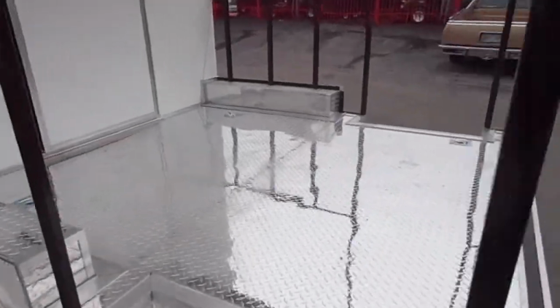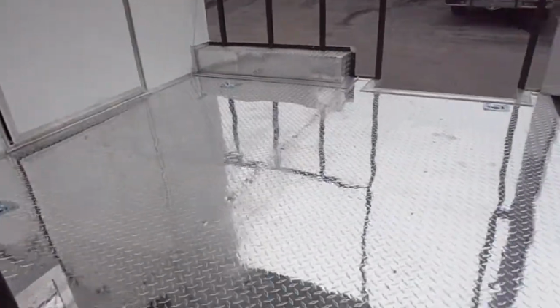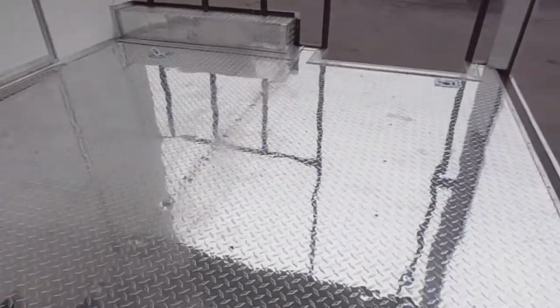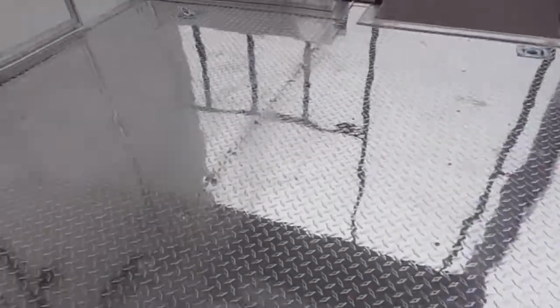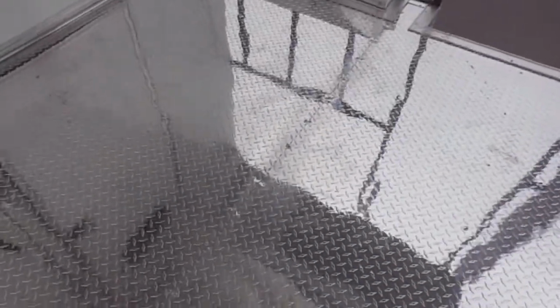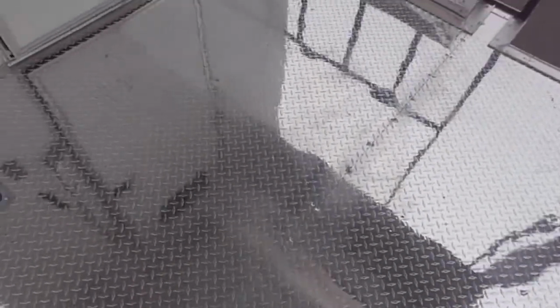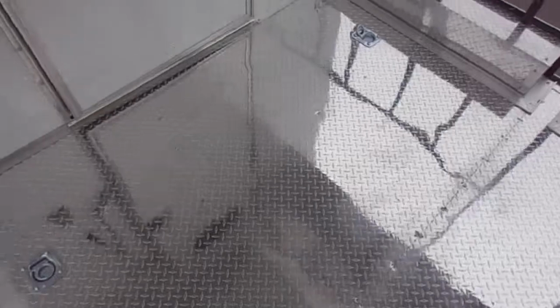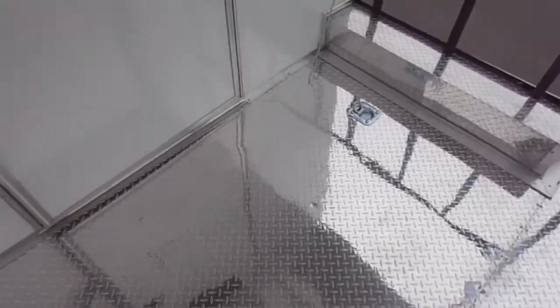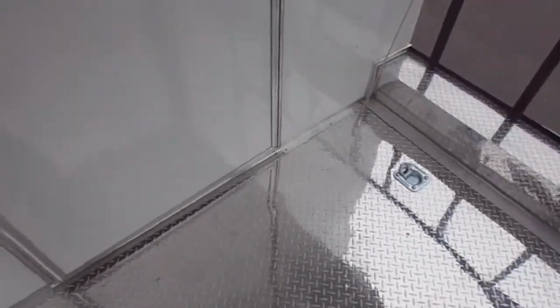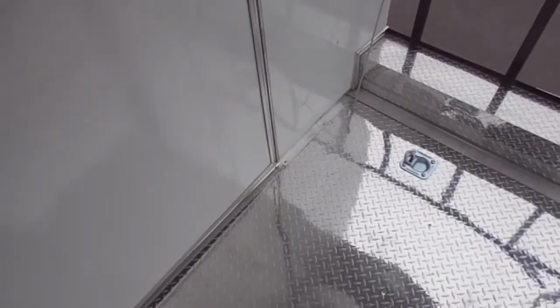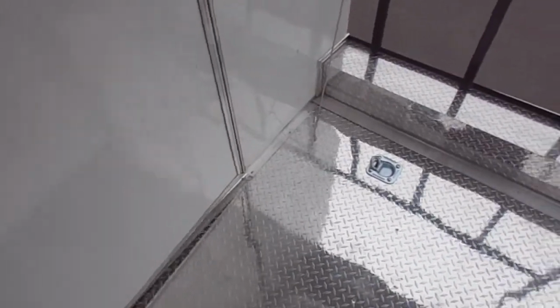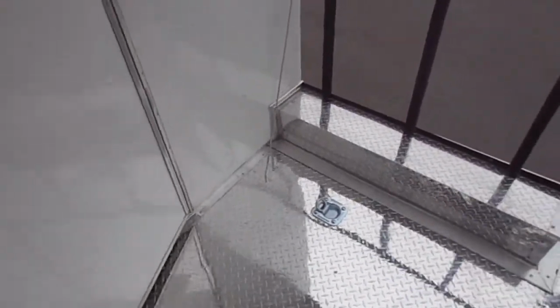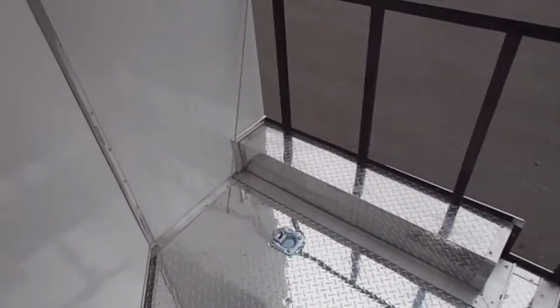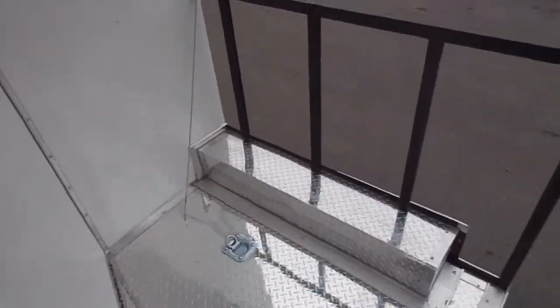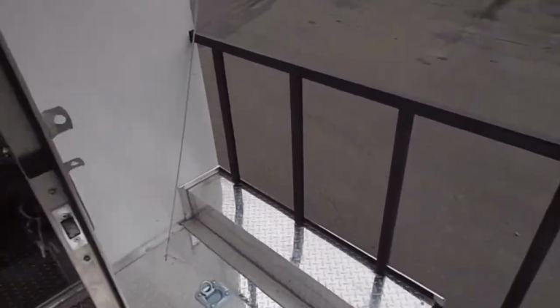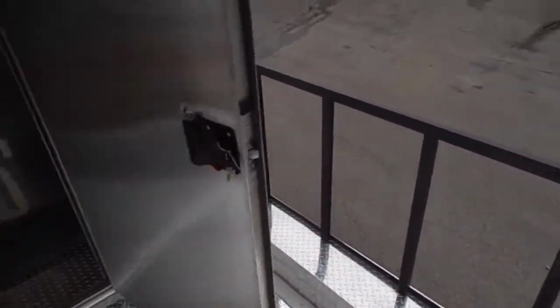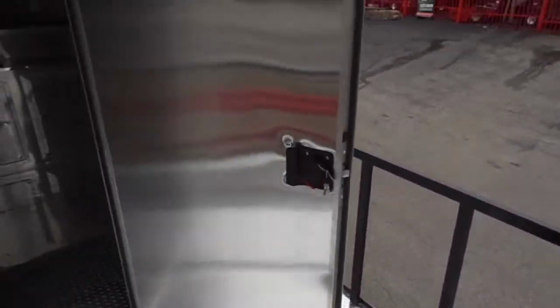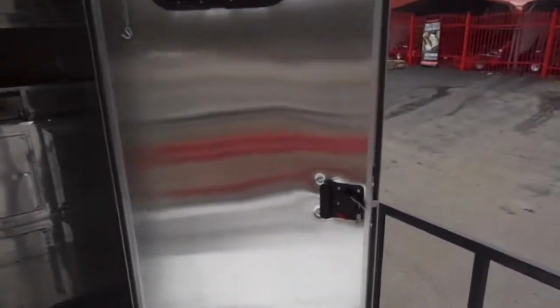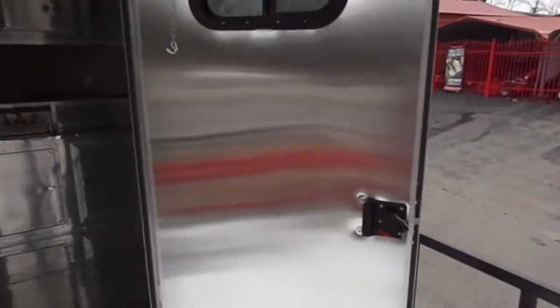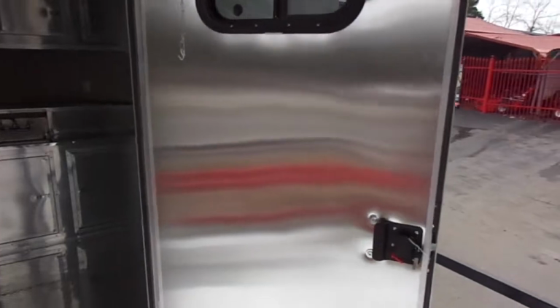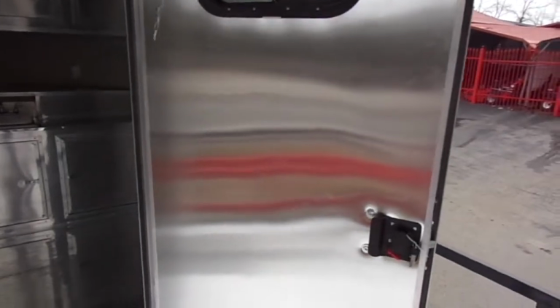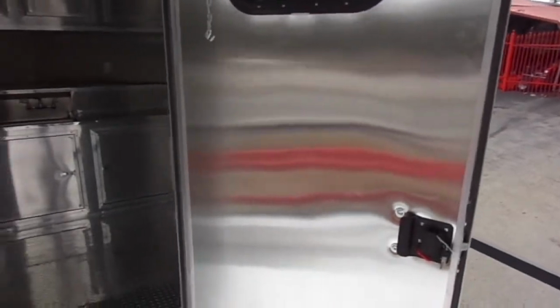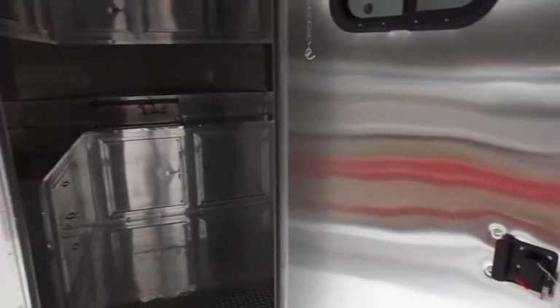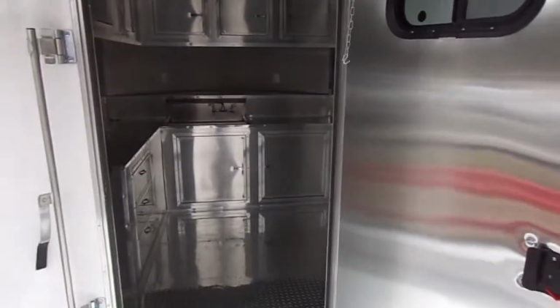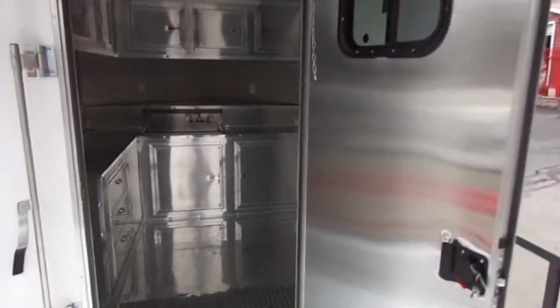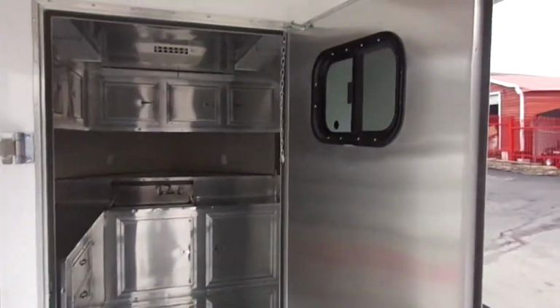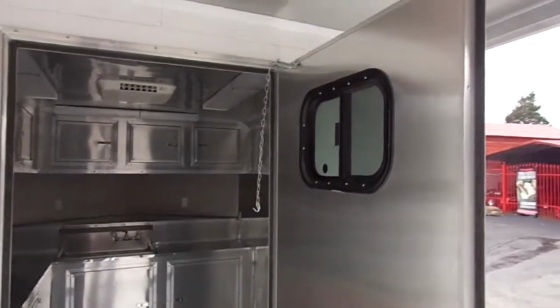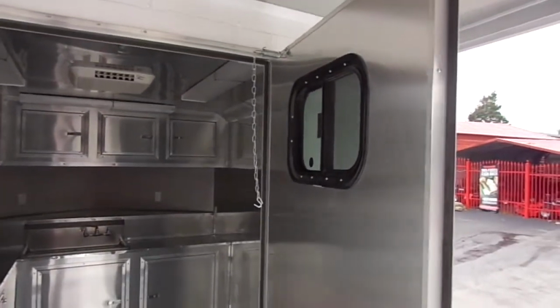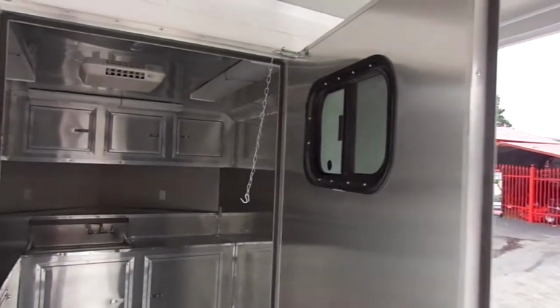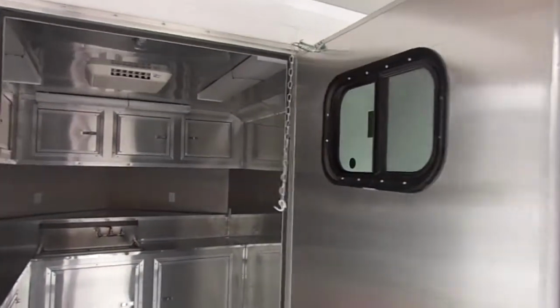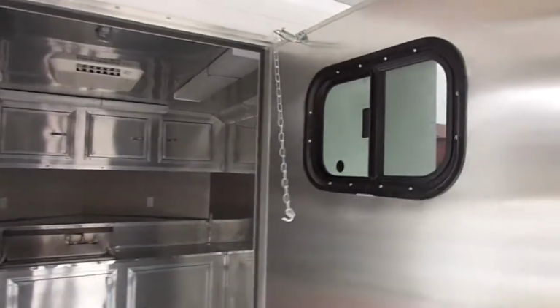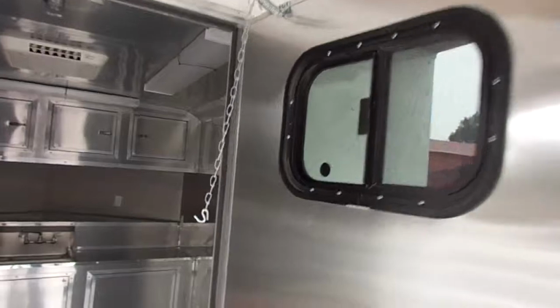This trailer has ATP metal flooring, which is the diamond plate flooring. As we enter the rear entry door, this is a 36-inch entry door with a view window.